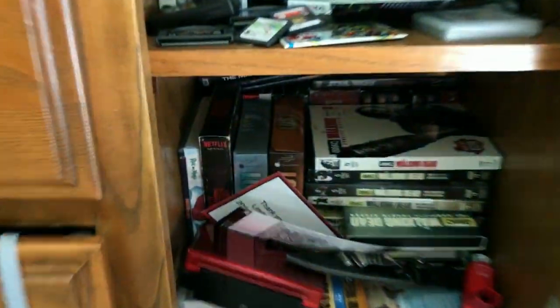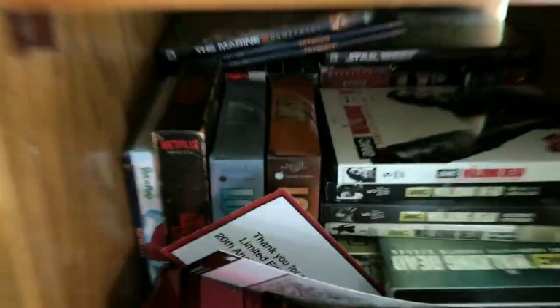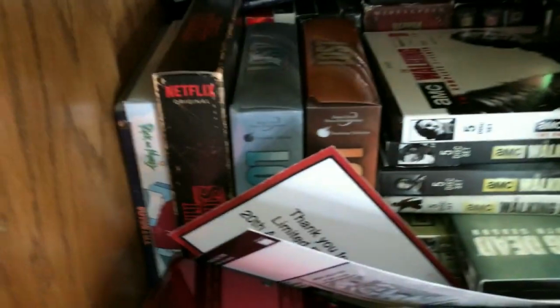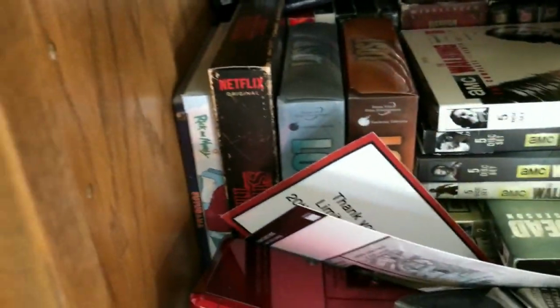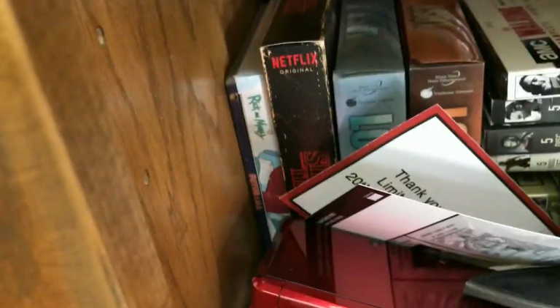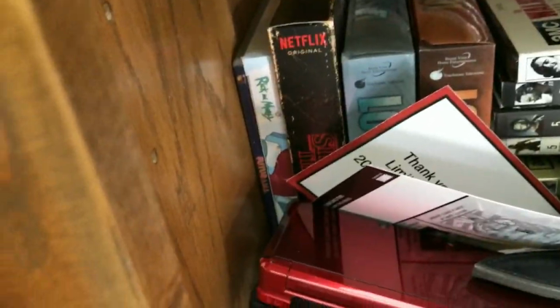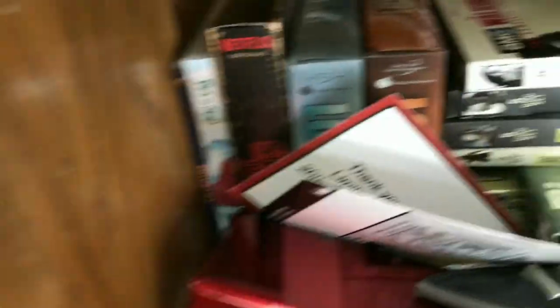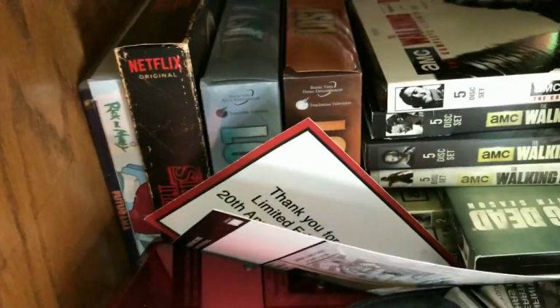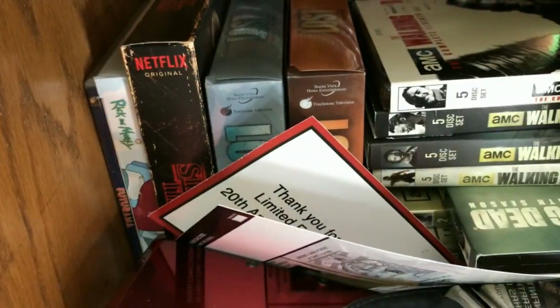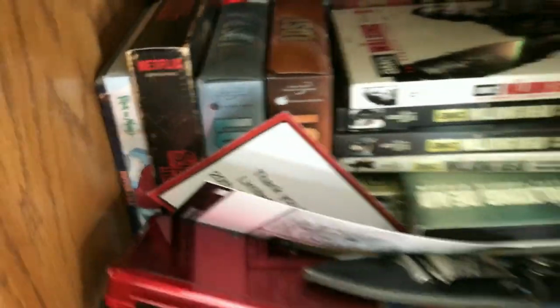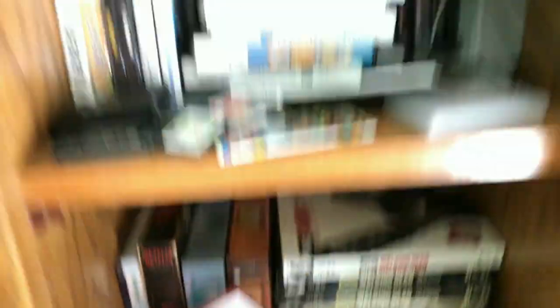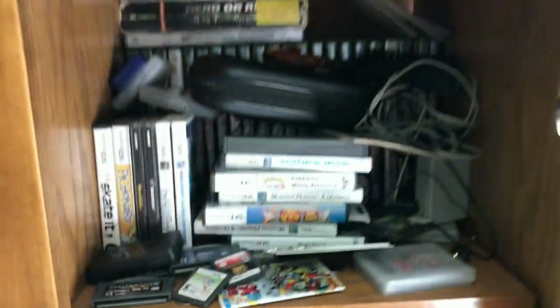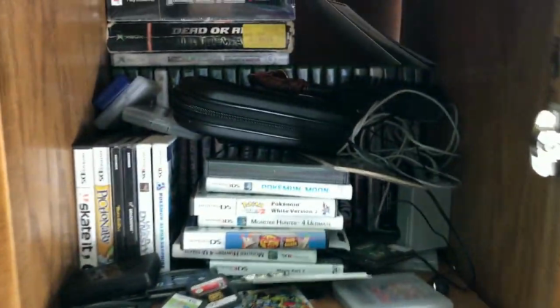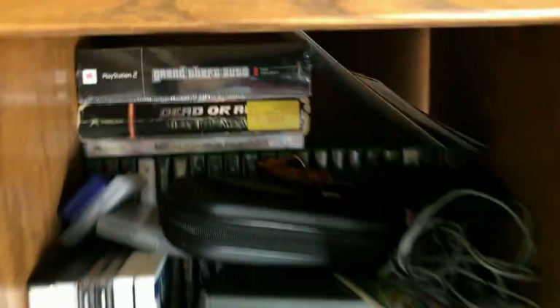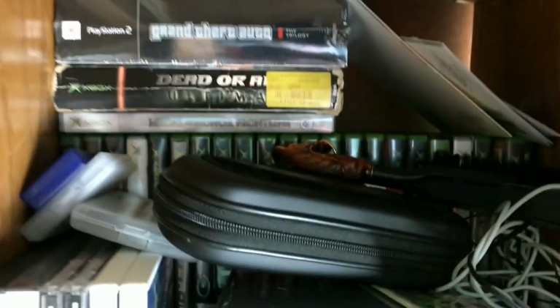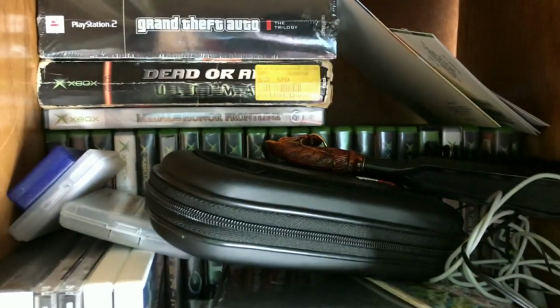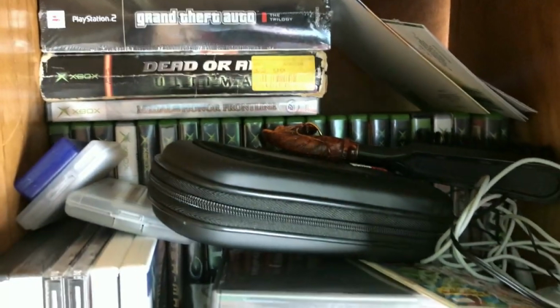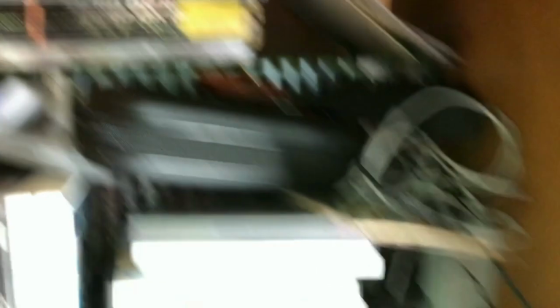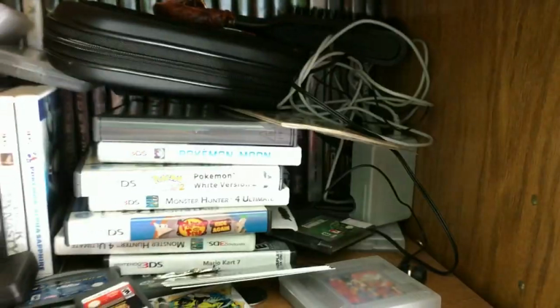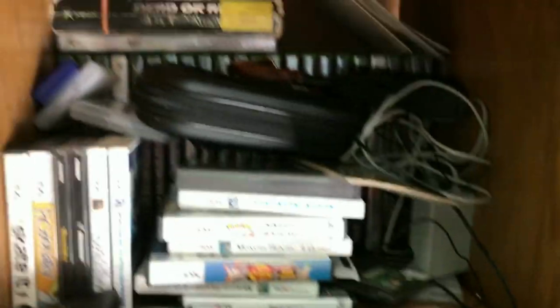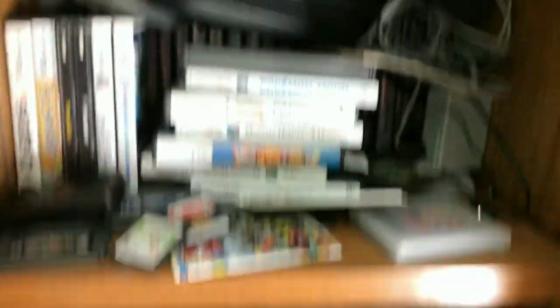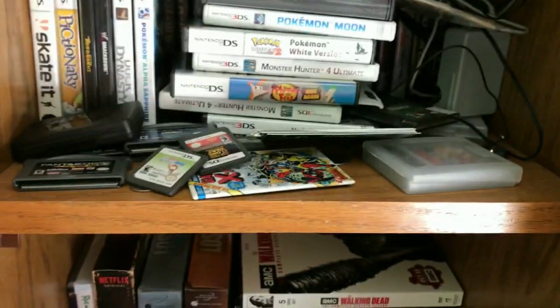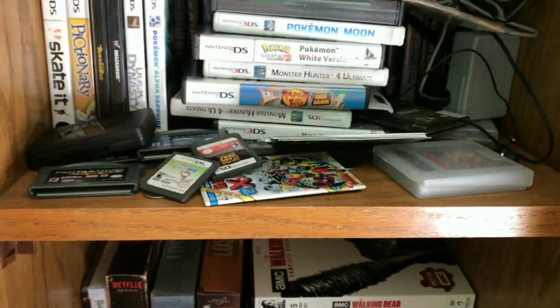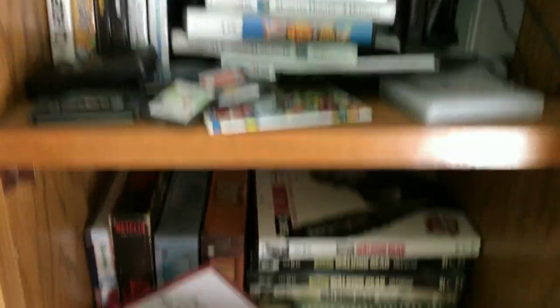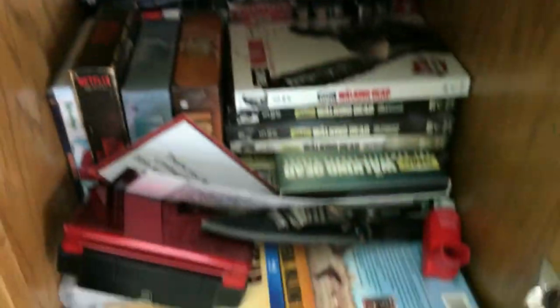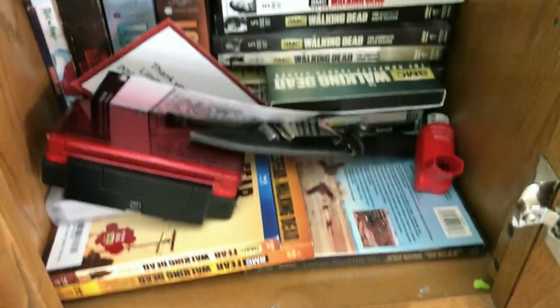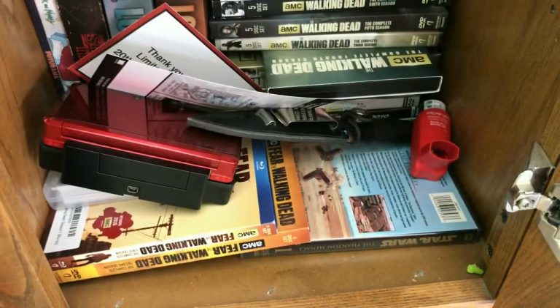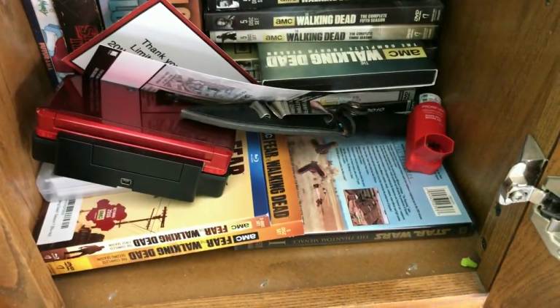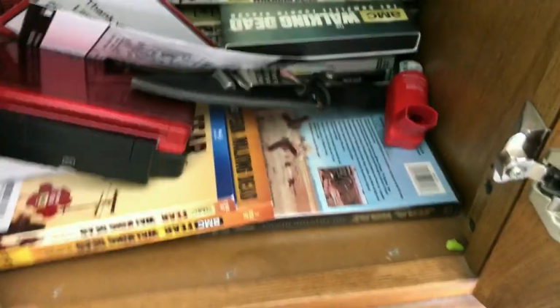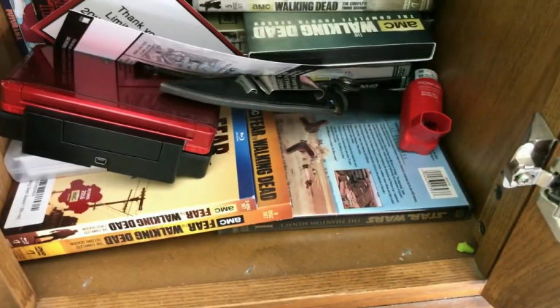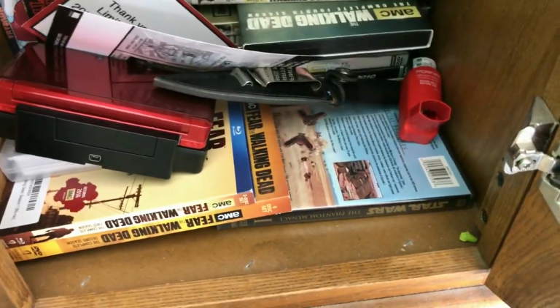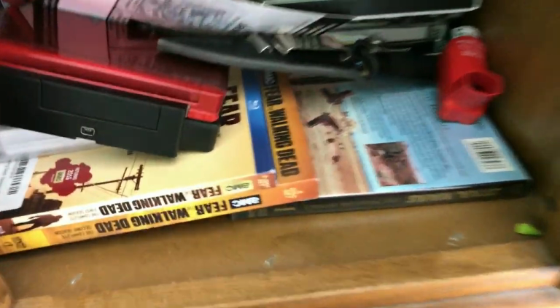Just a bunch of random stuff — Stranger Things, Rick and Morty, Futurama. In here there's a bunch of original Xbox games, PSP, DS, Star Wars — that kind of stuff.